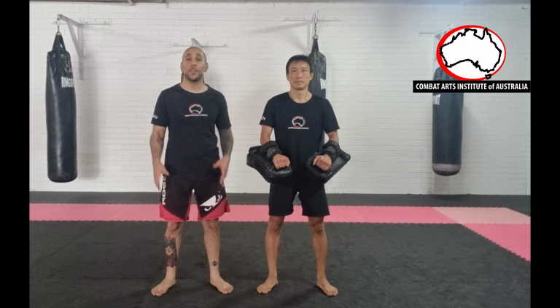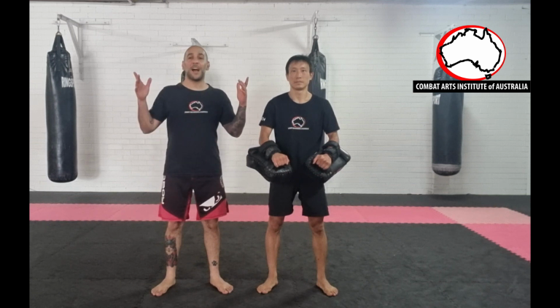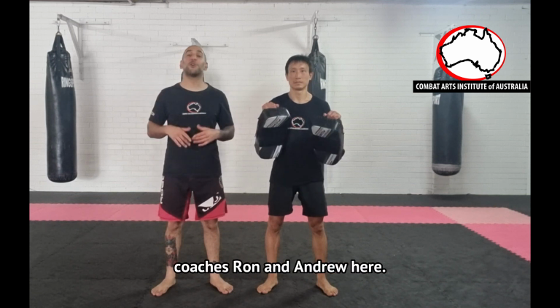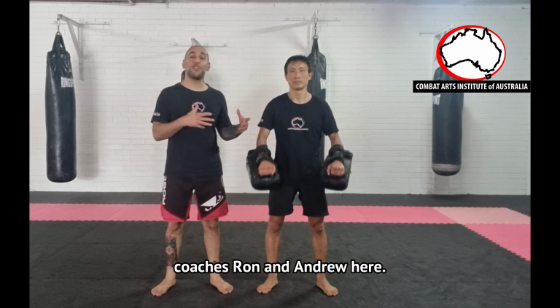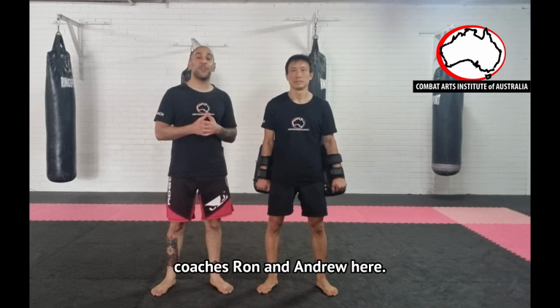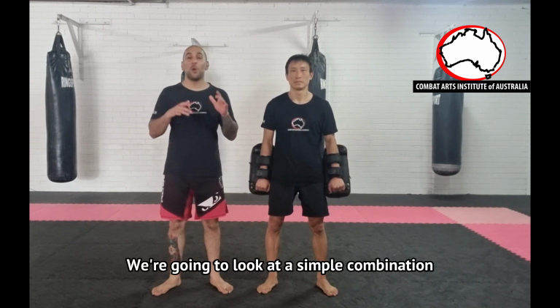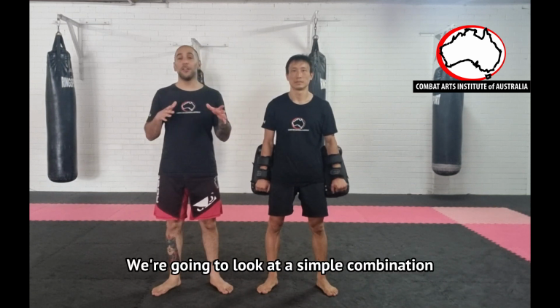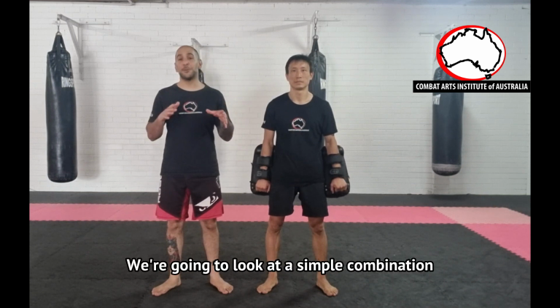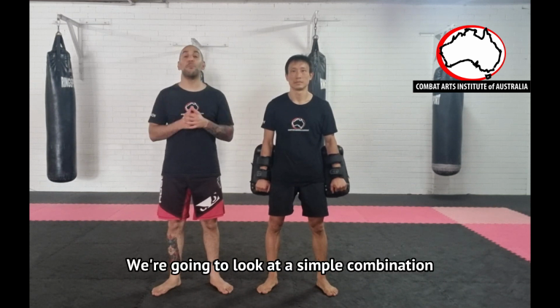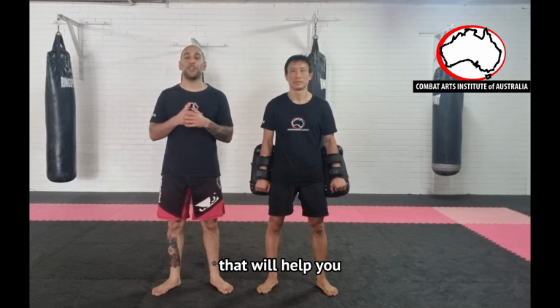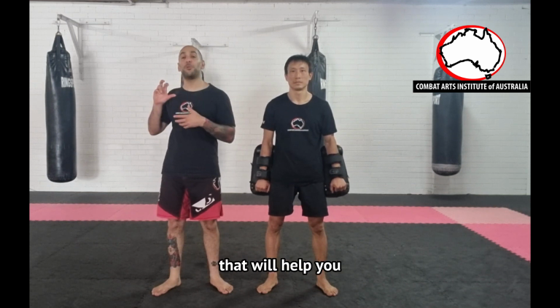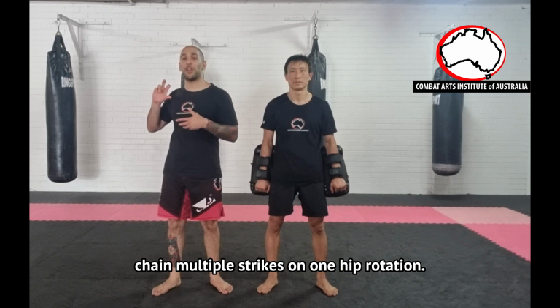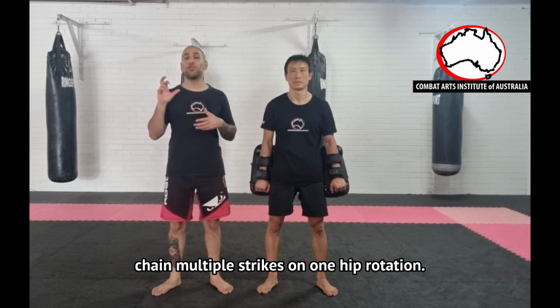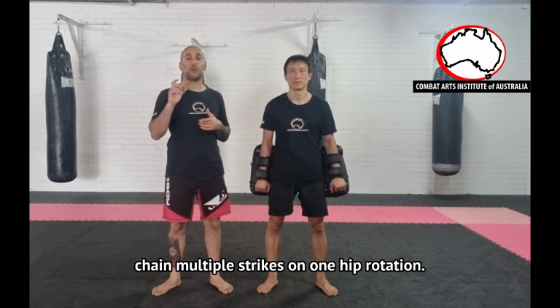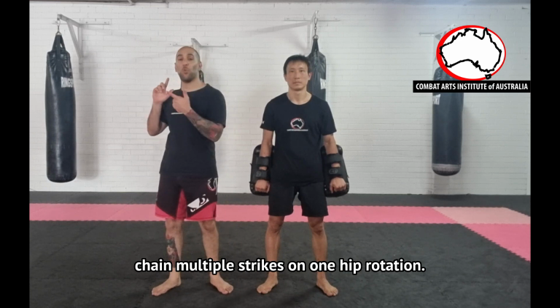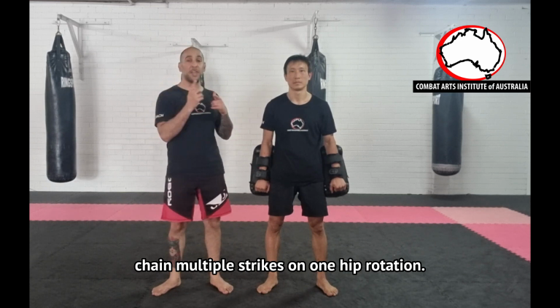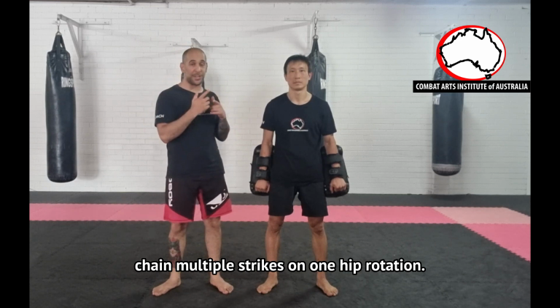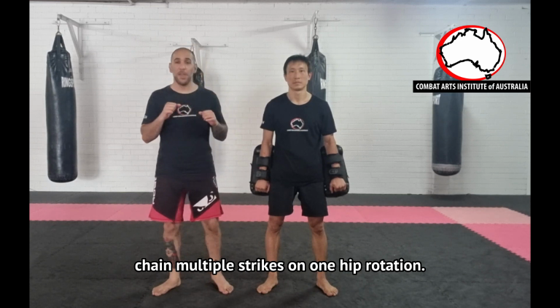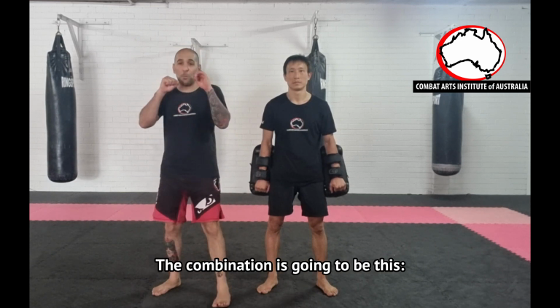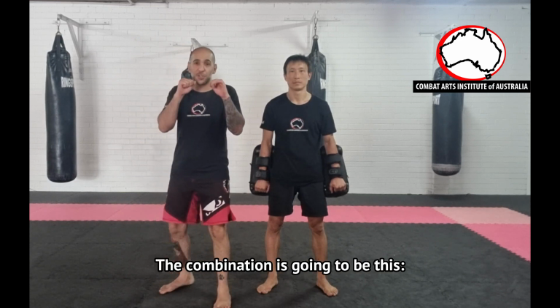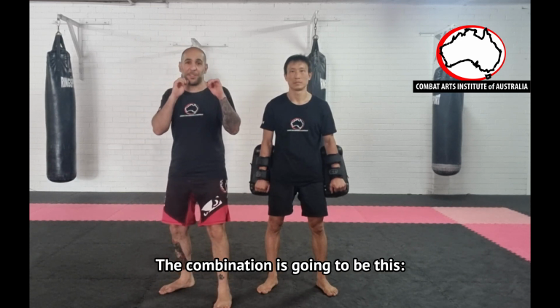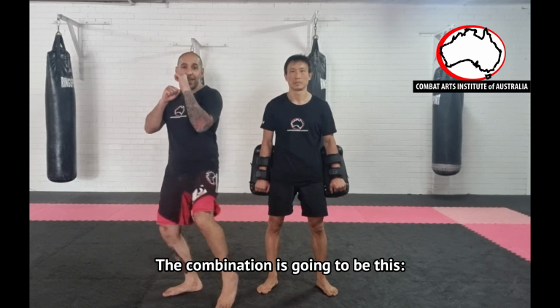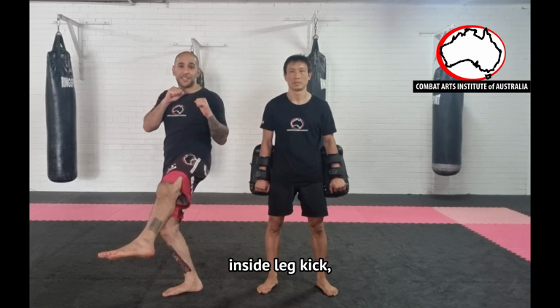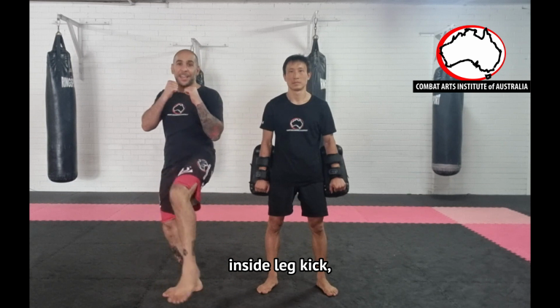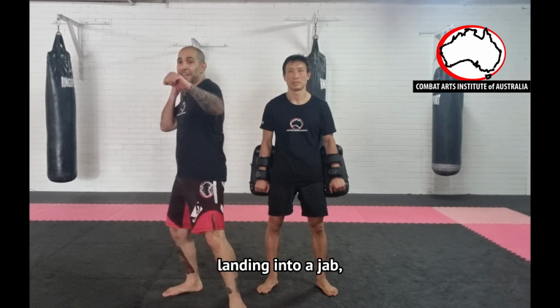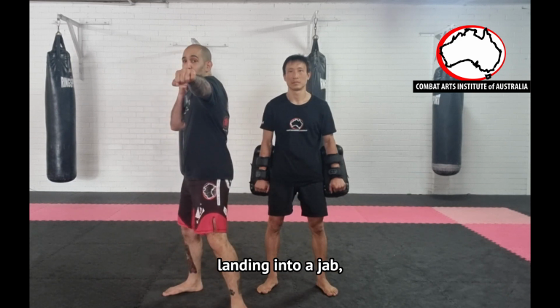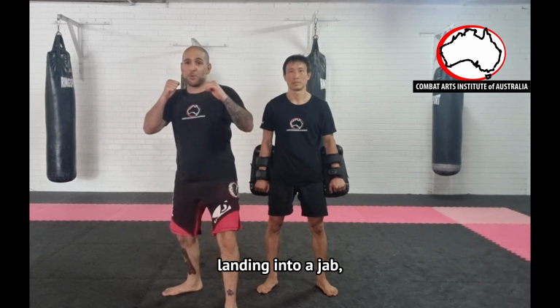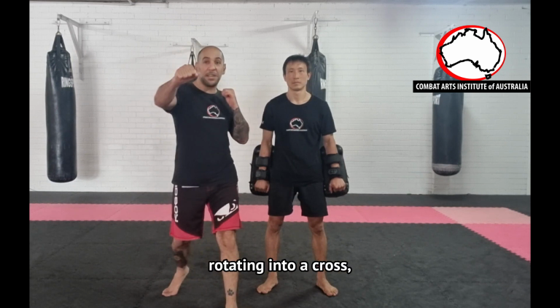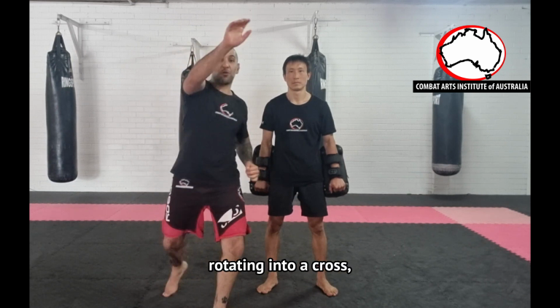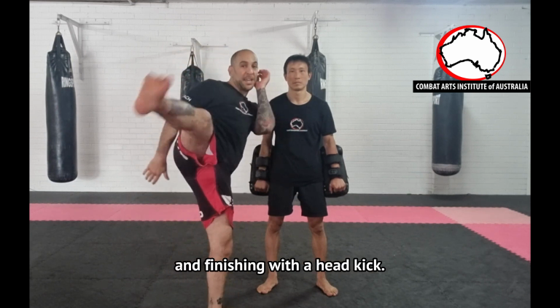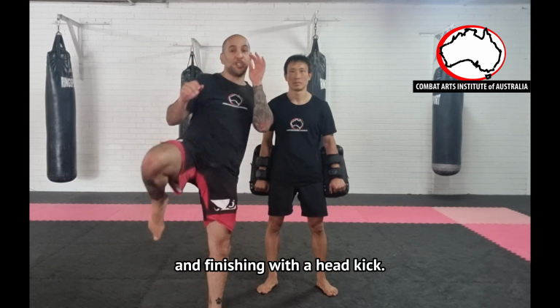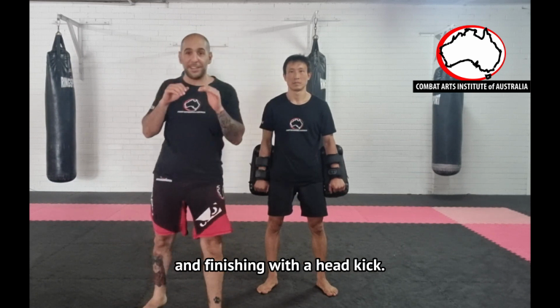Hi everyone! Coaches Ron and Andrew here. We're going to look at a simple combination that will help you chain multiple strikes on one hip rotation. The combination is going to be this: inside leg kick, landing into a jab, rotating into a cross, and finishing with a head kick.